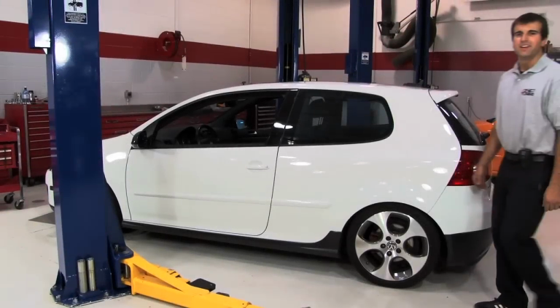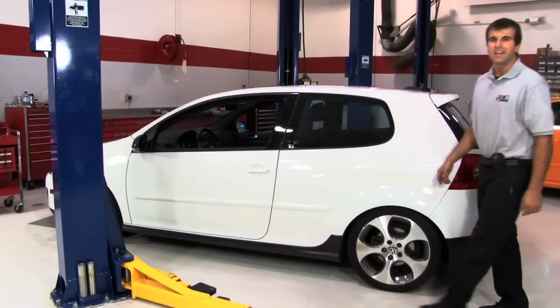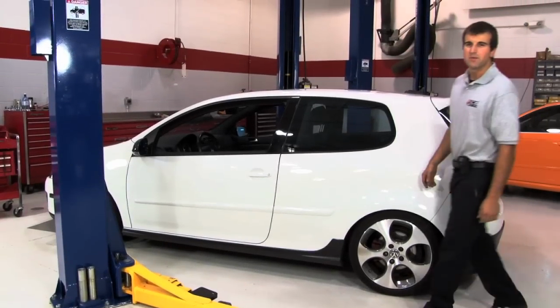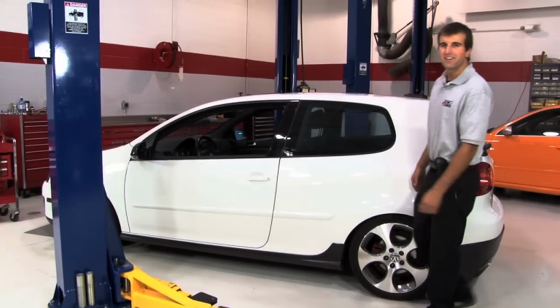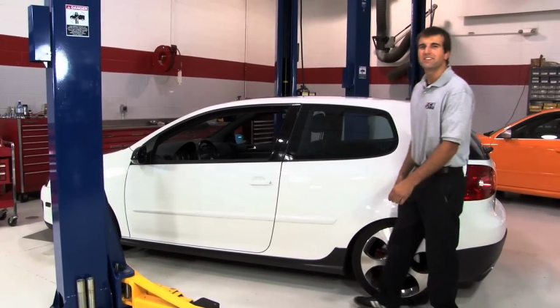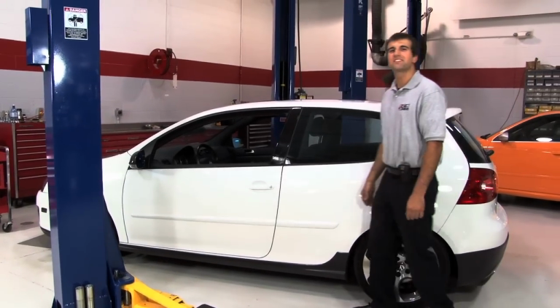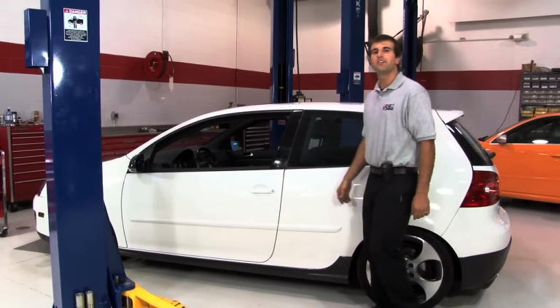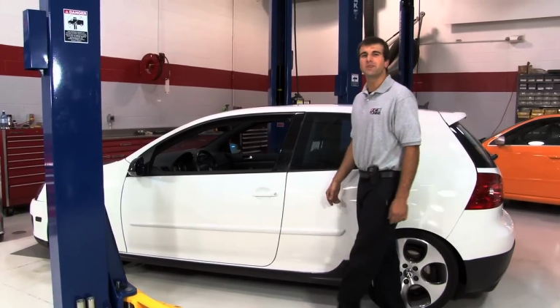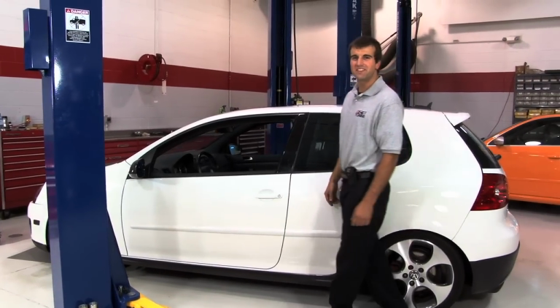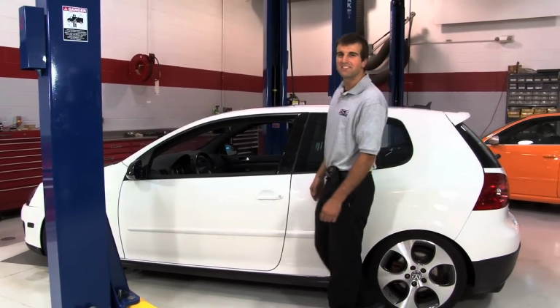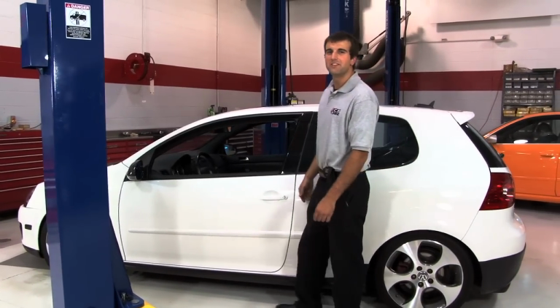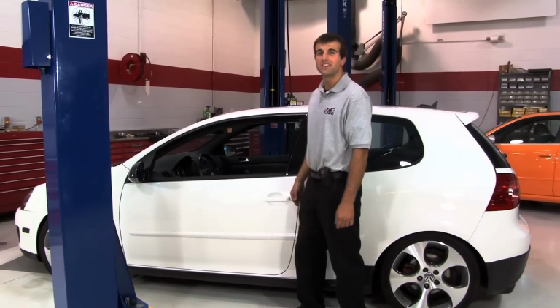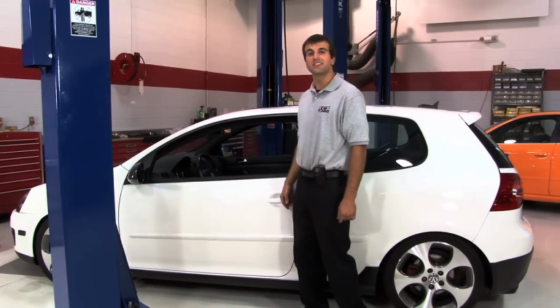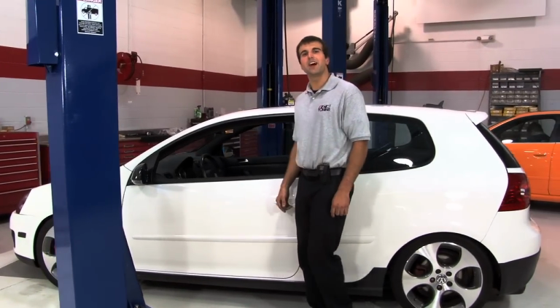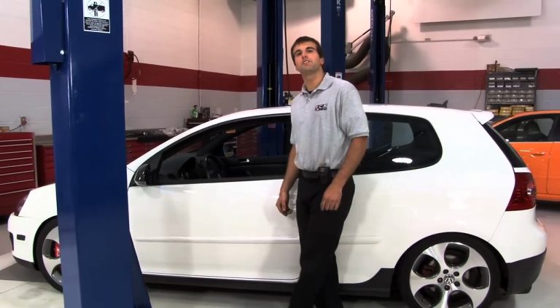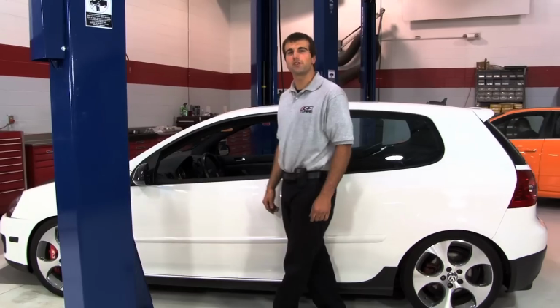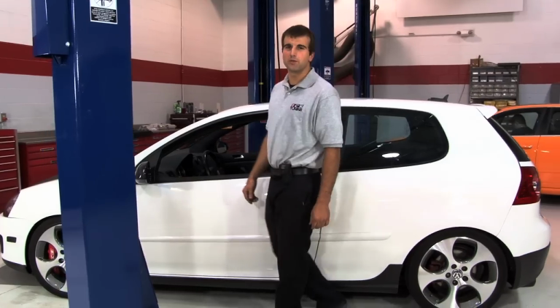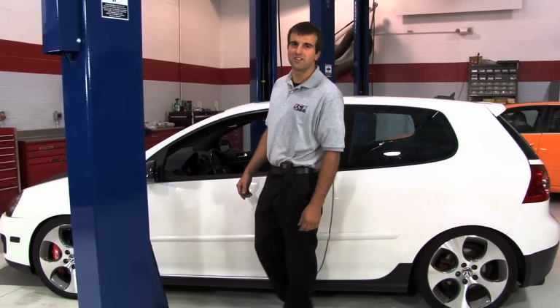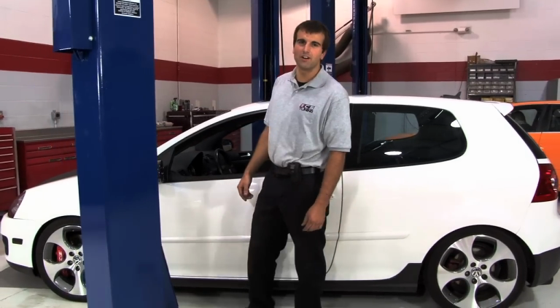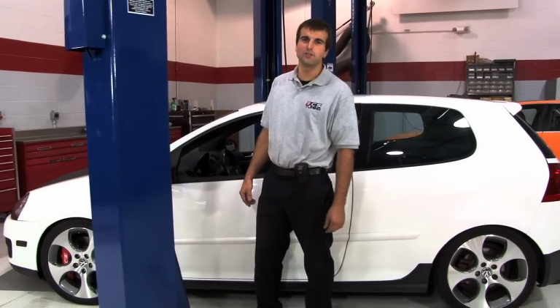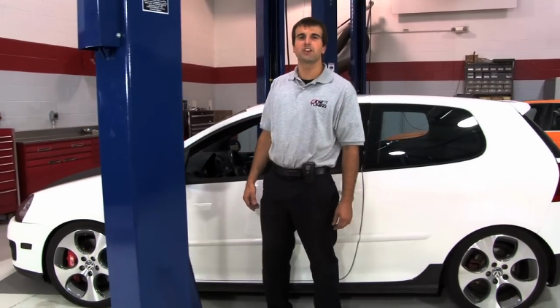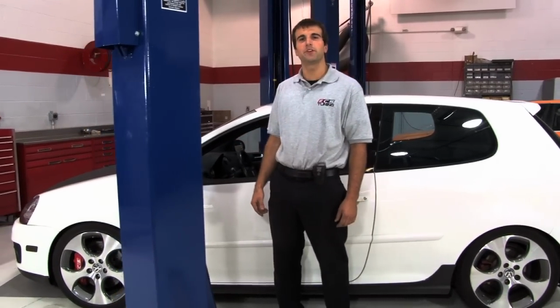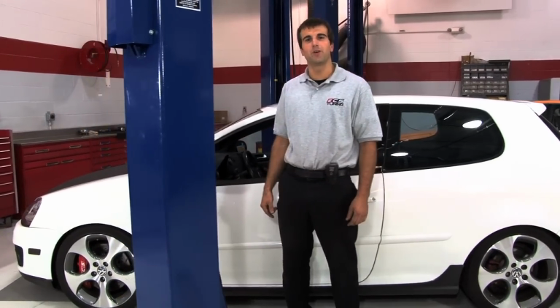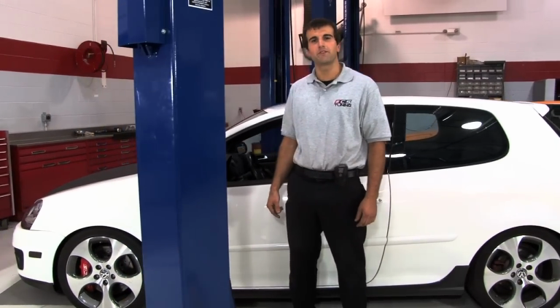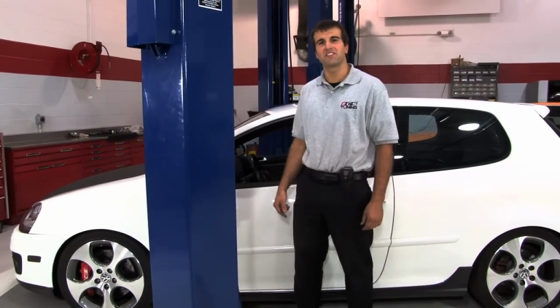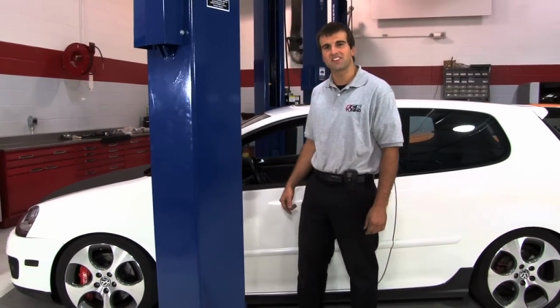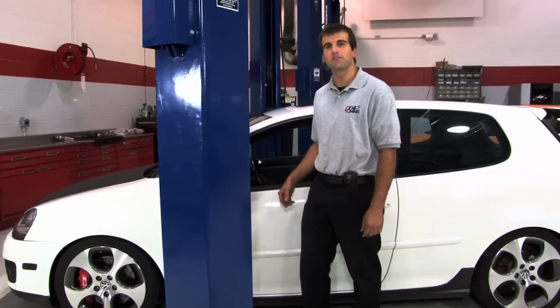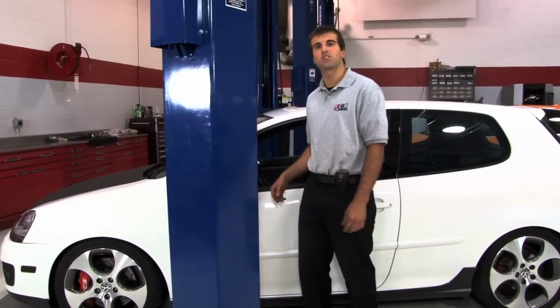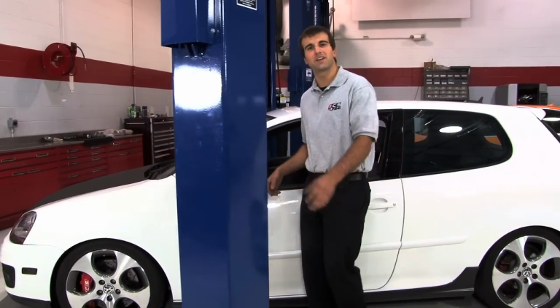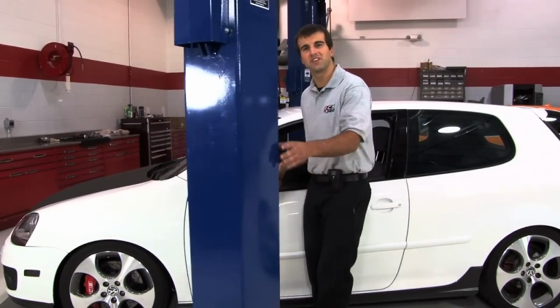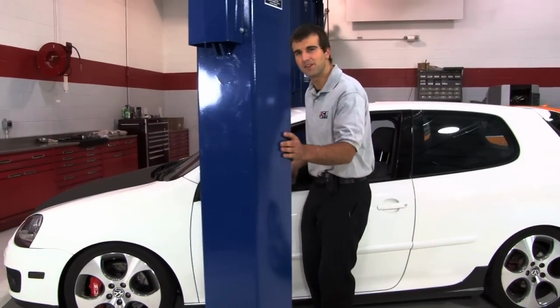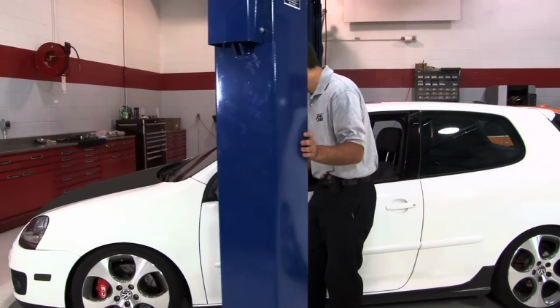Hey everybody, this is Colin from ECS Tuning, and today I'm going to show you how to install our new clutch bleeder block for the 6-speed Volkswagen transmissions.